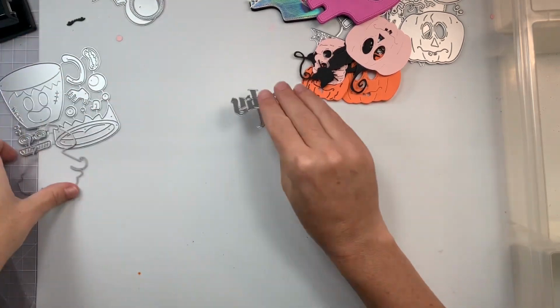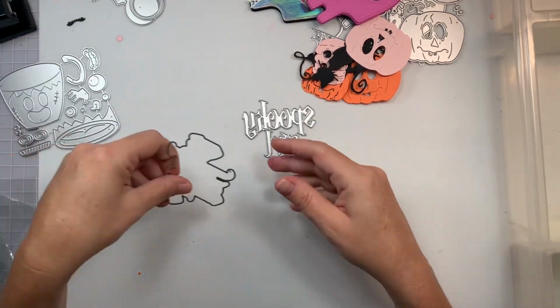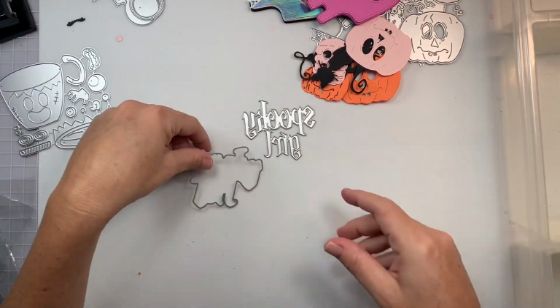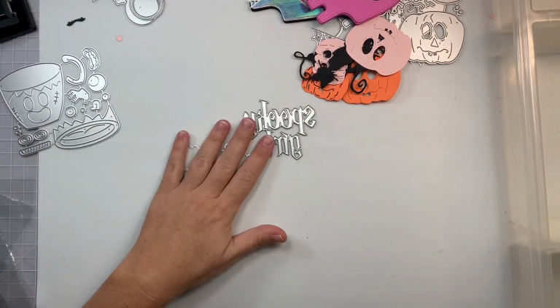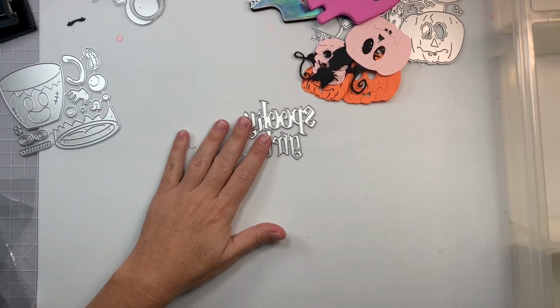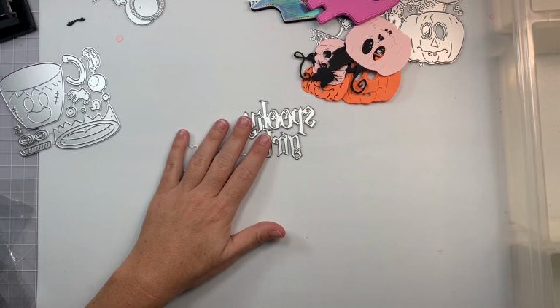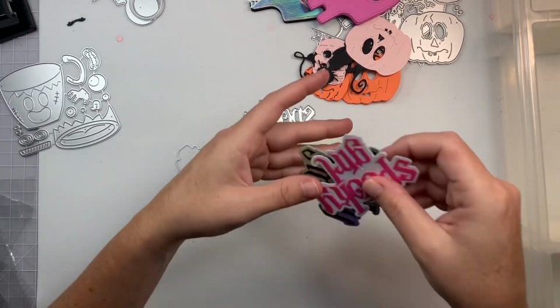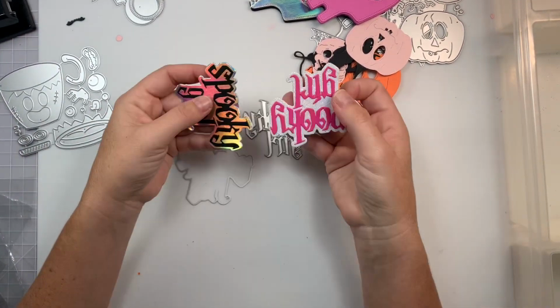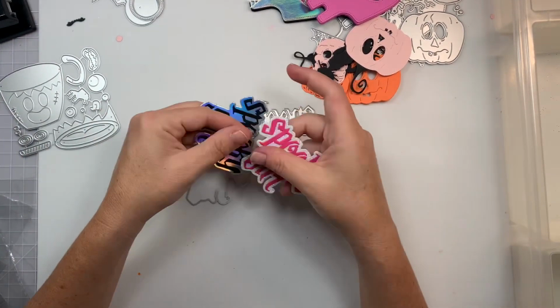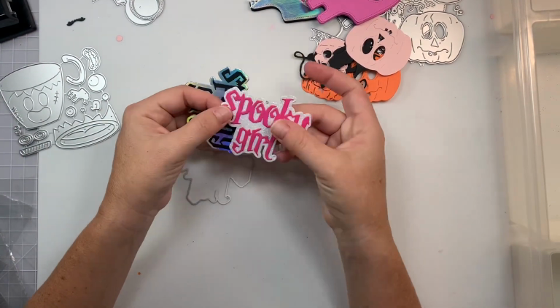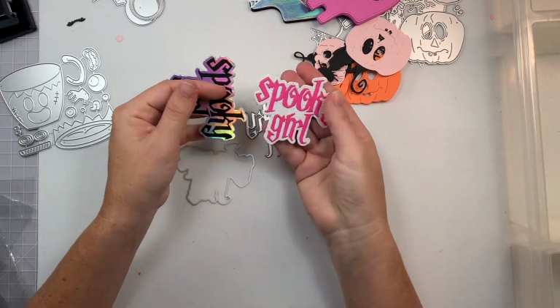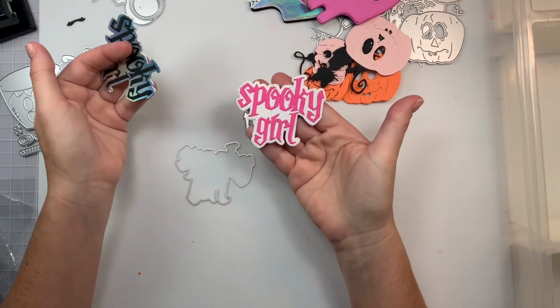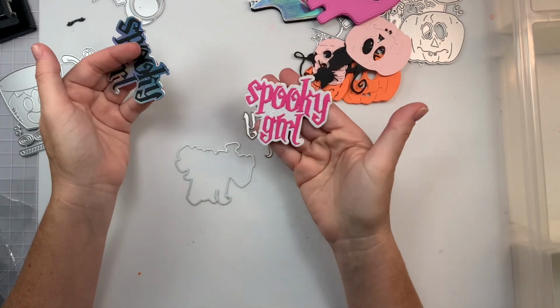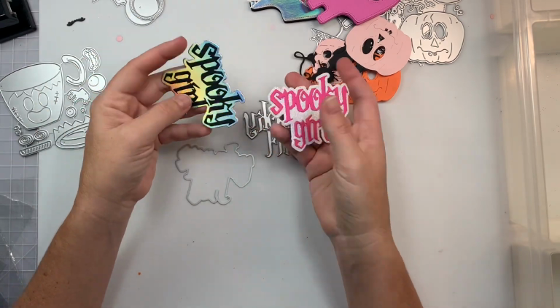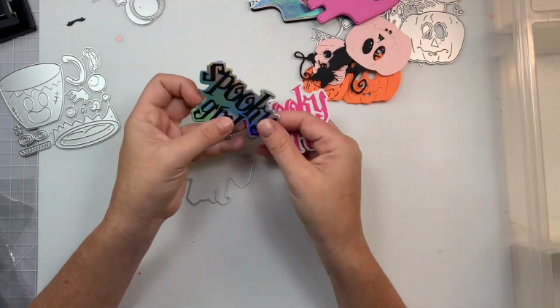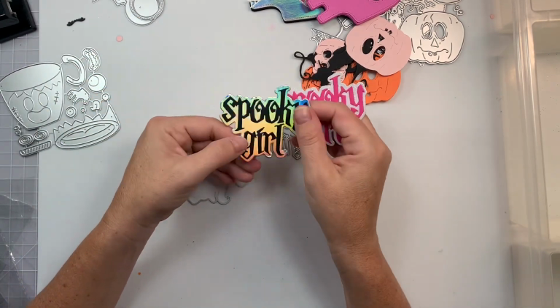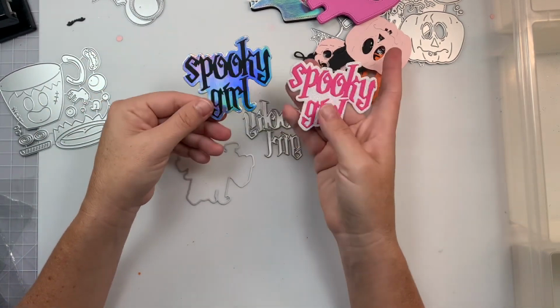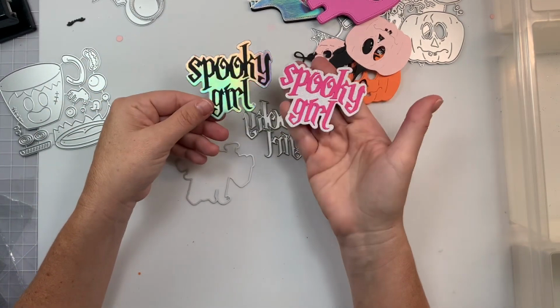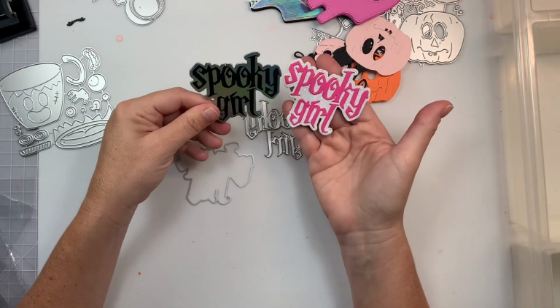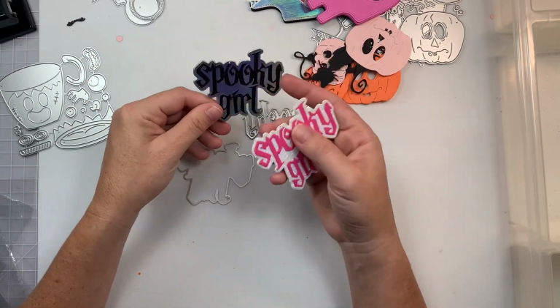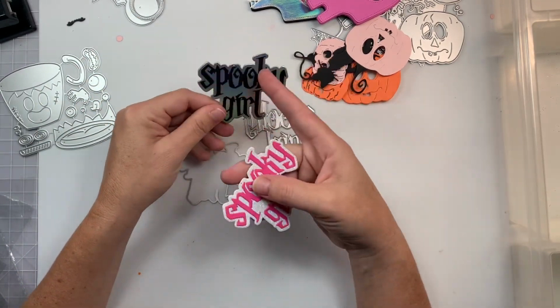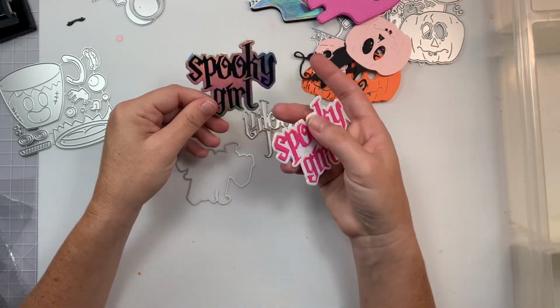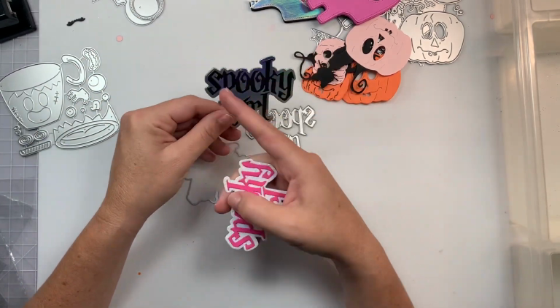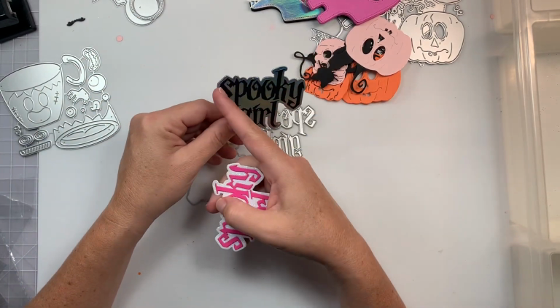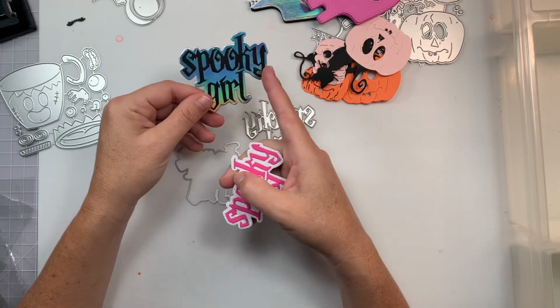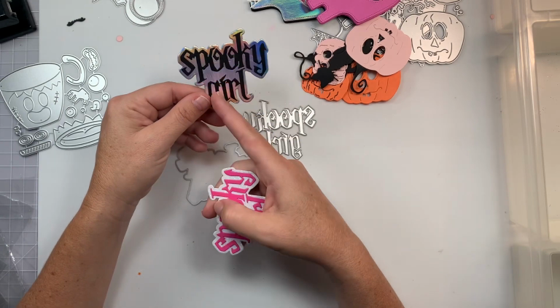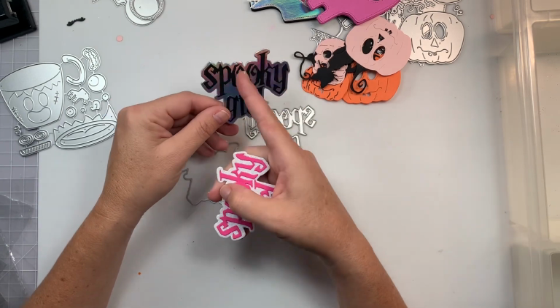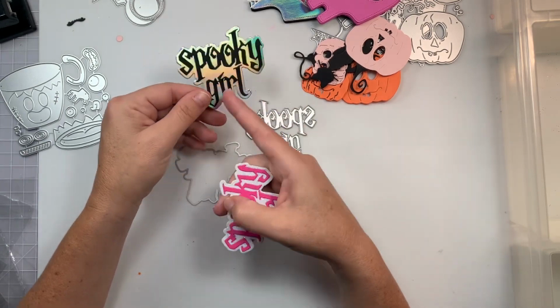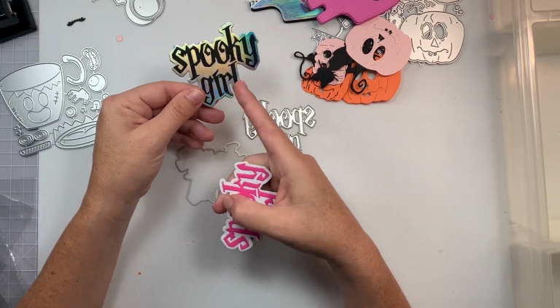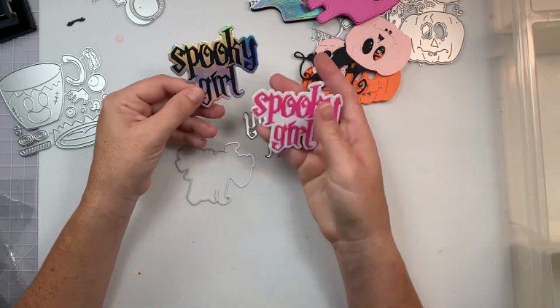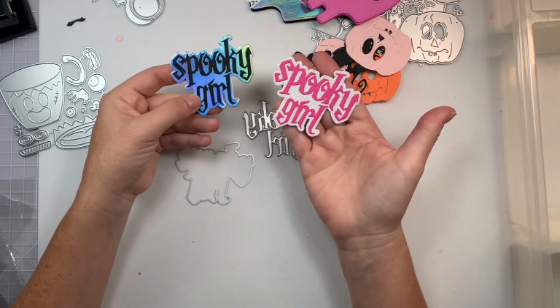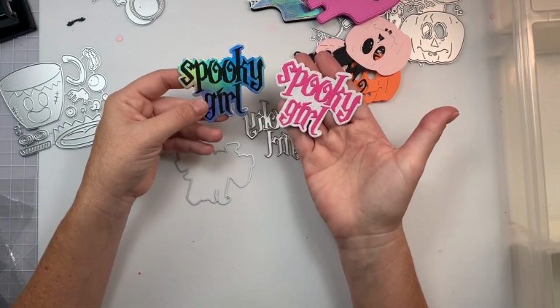Next is this one — it says Spooky Girl. I cut it out in white glitter, and then this hollow one. I love the font of this and it's all together — this is one piece, and then that's one piece, so two pieces total.